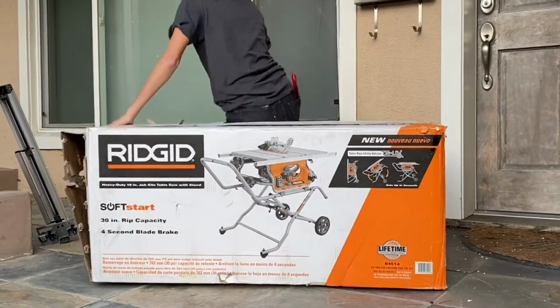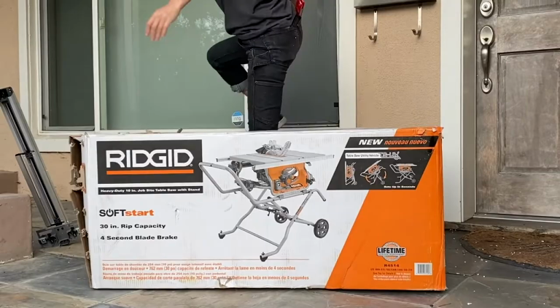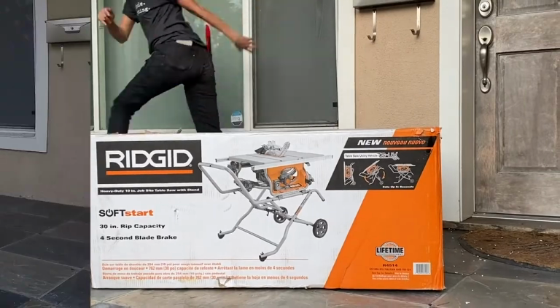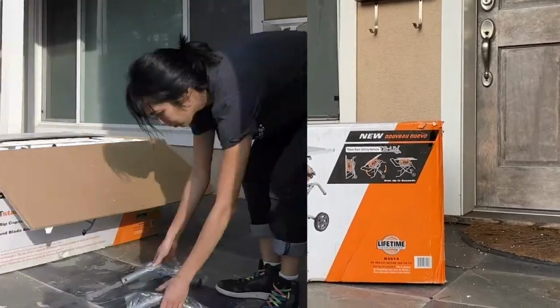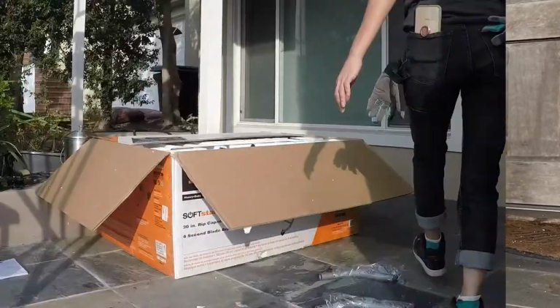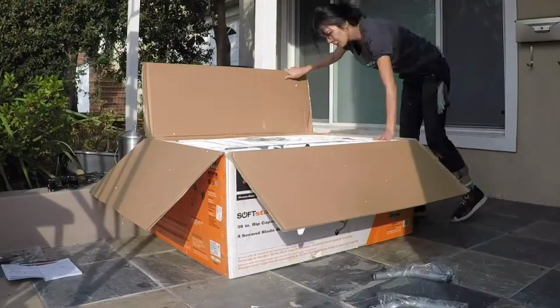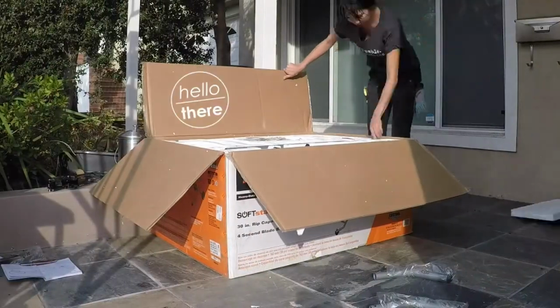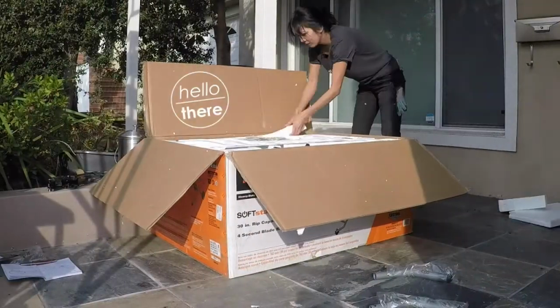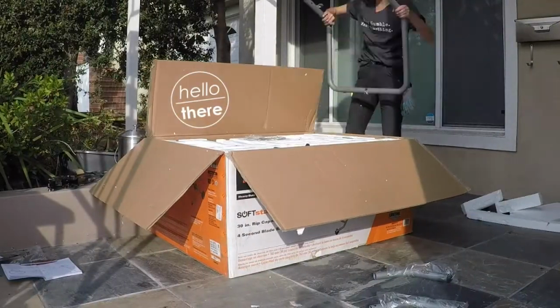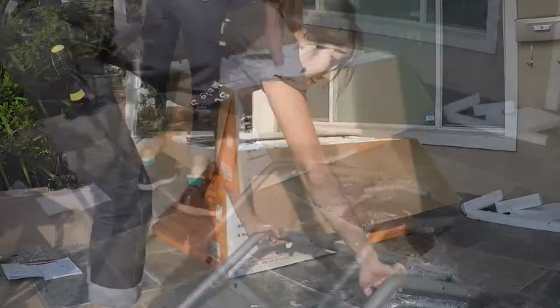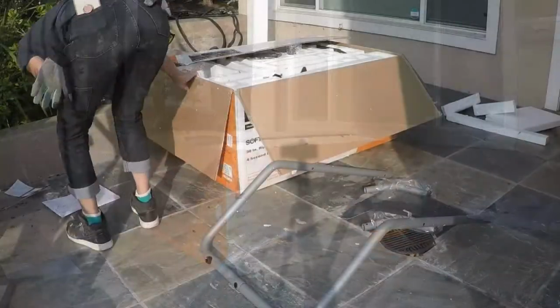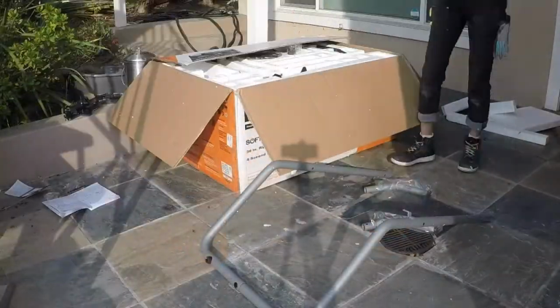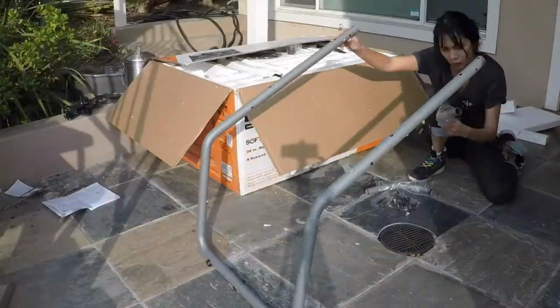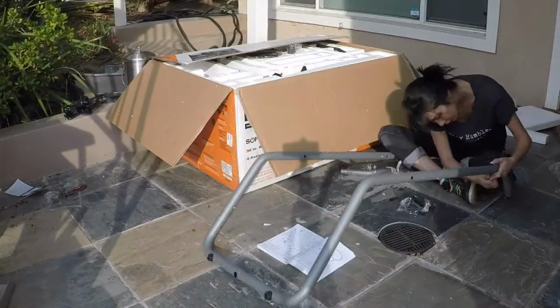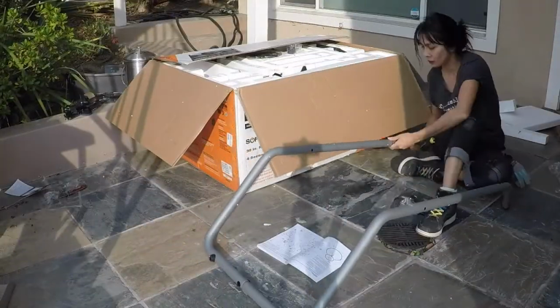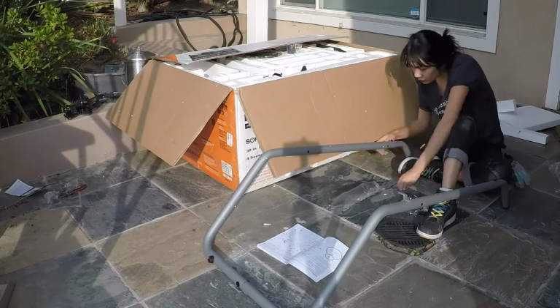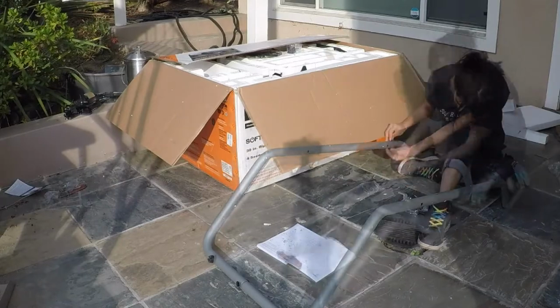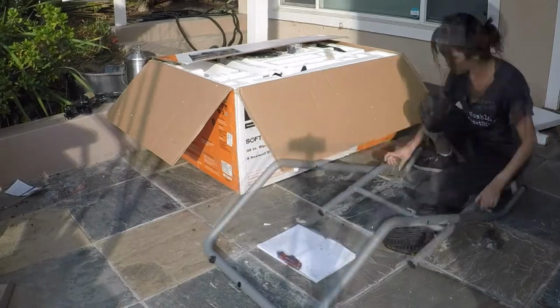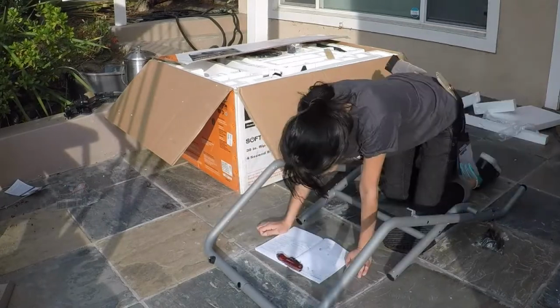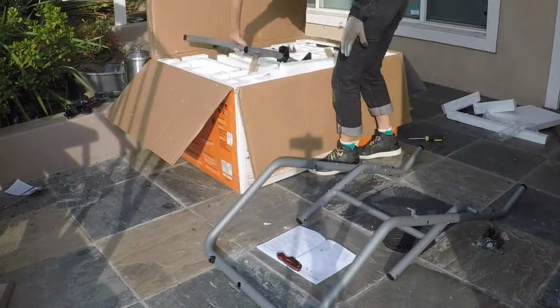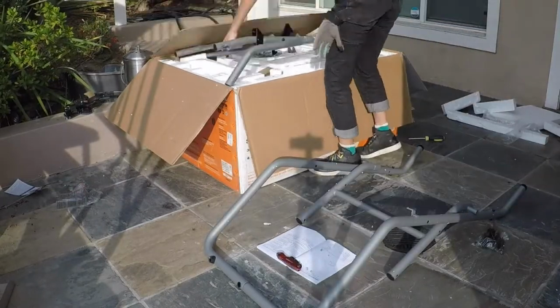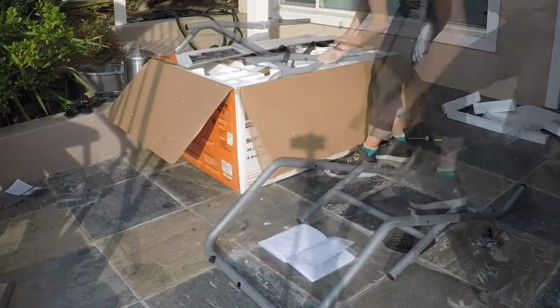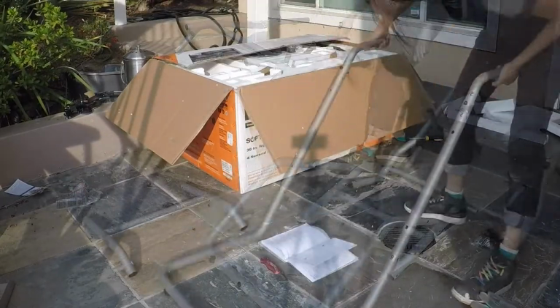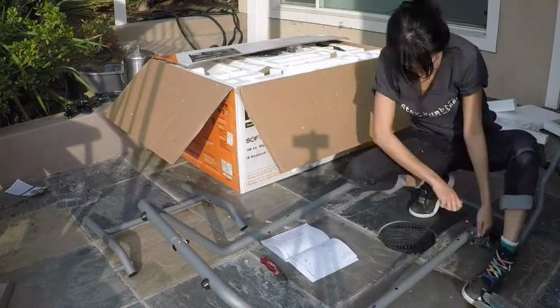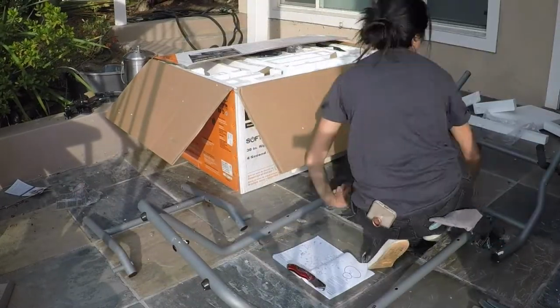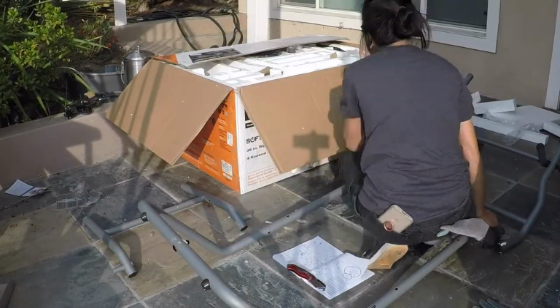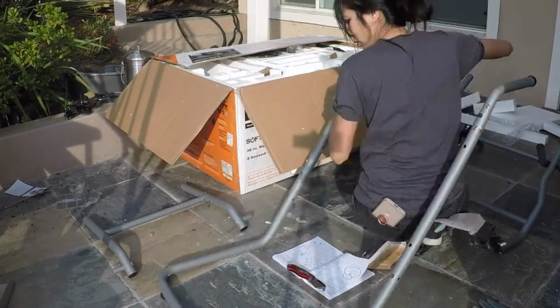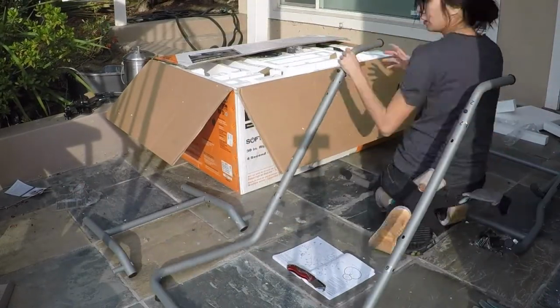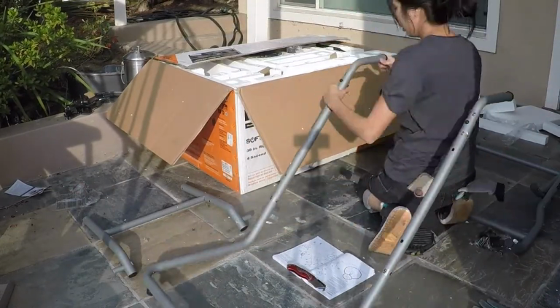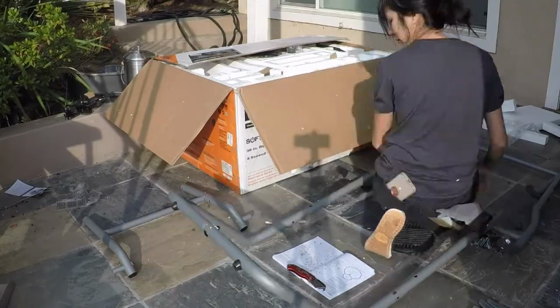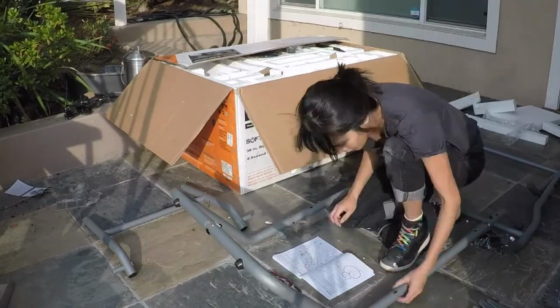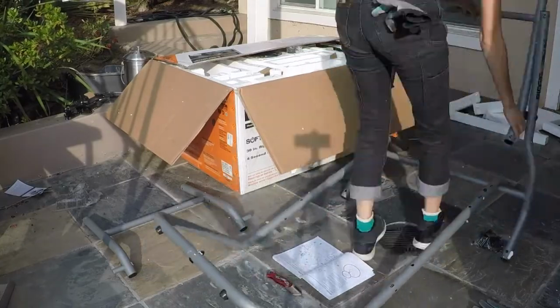I bought the Rigid 10-inch pro job site table saw with stand. I bought it on sale for $349, originally priced at $549. I picked this primarily because it could be folded away easily and I only have a tiny spot for stuff in my shed.